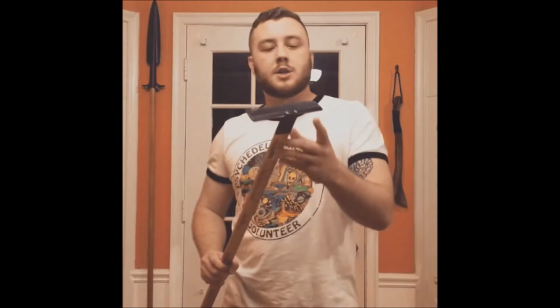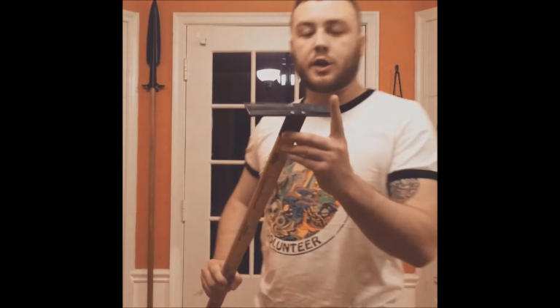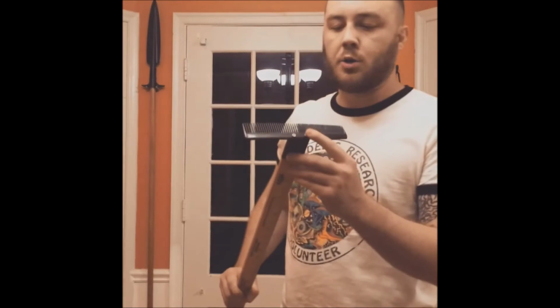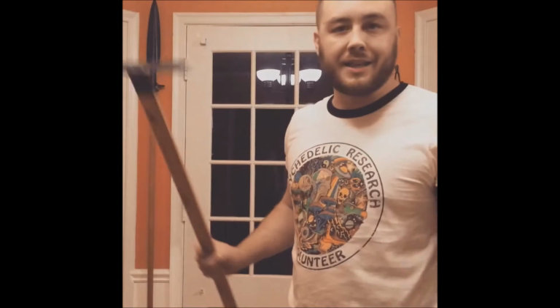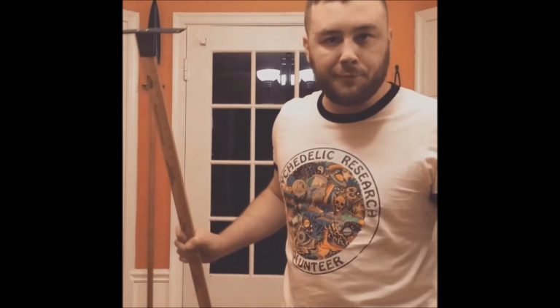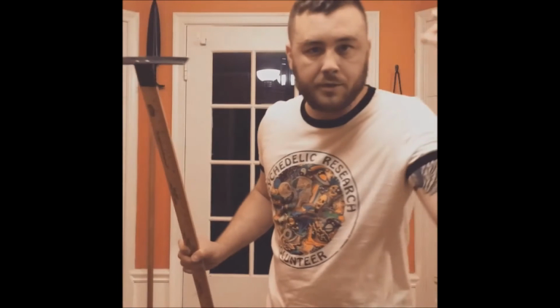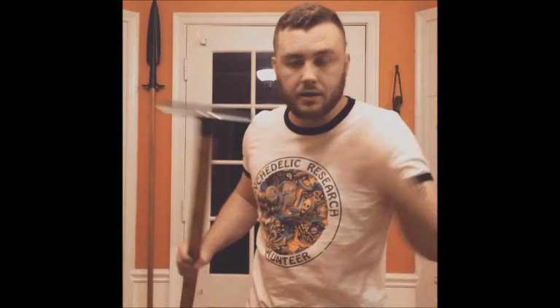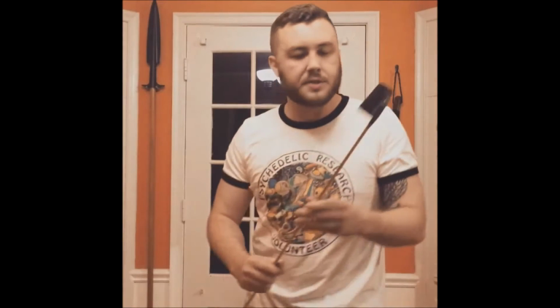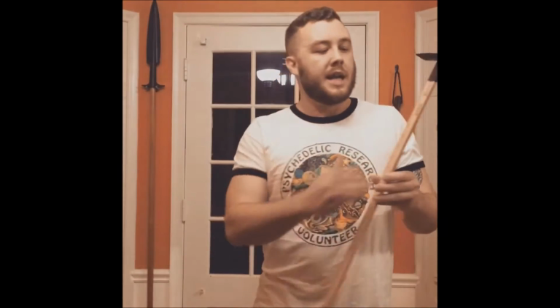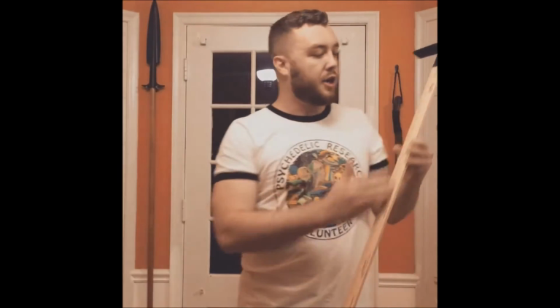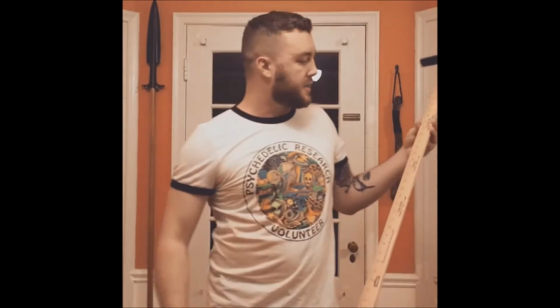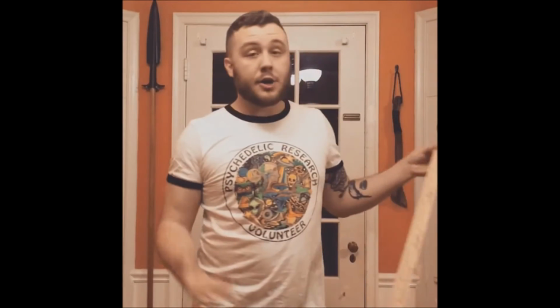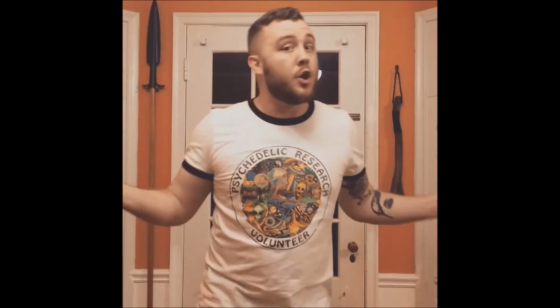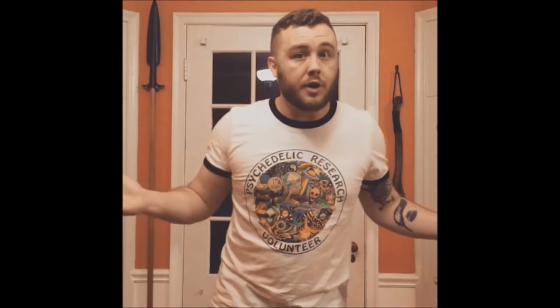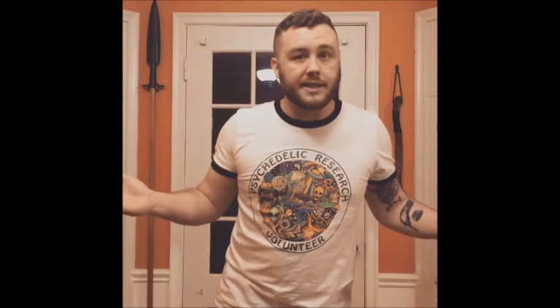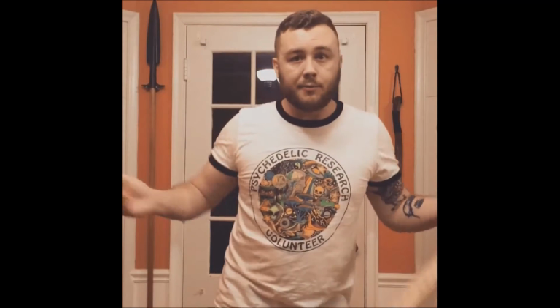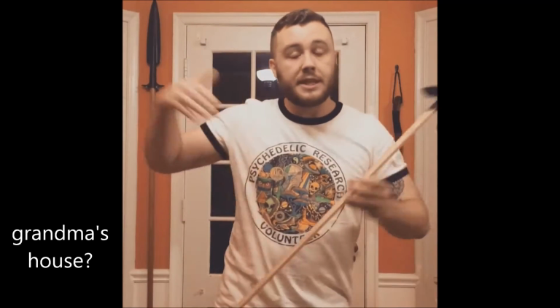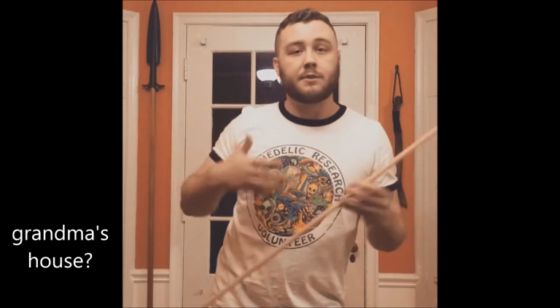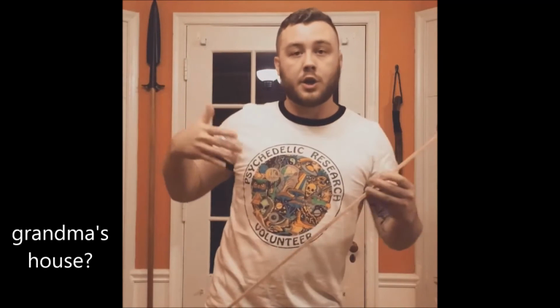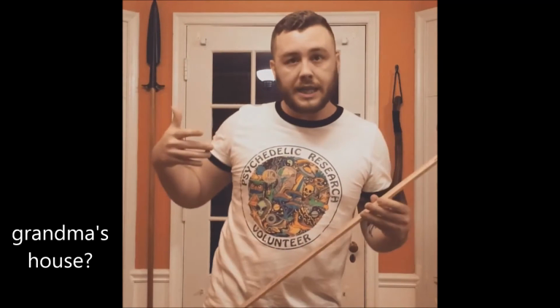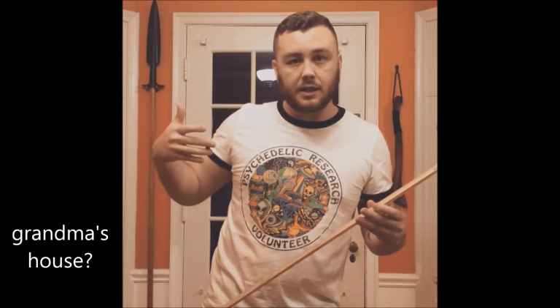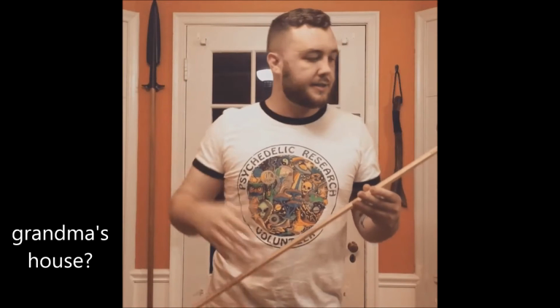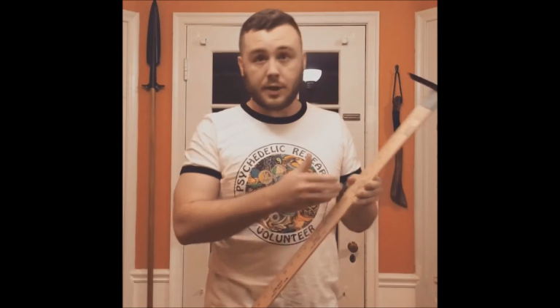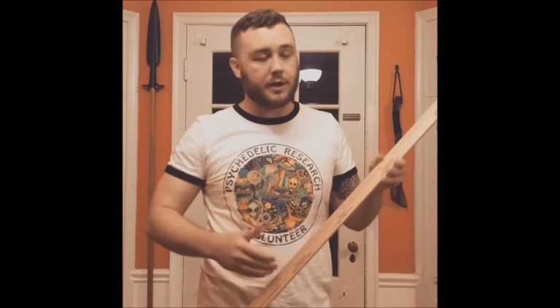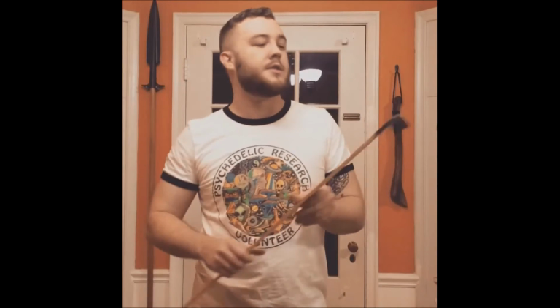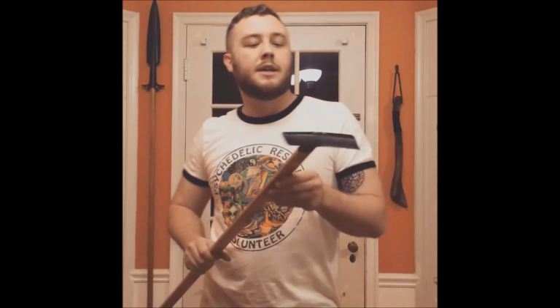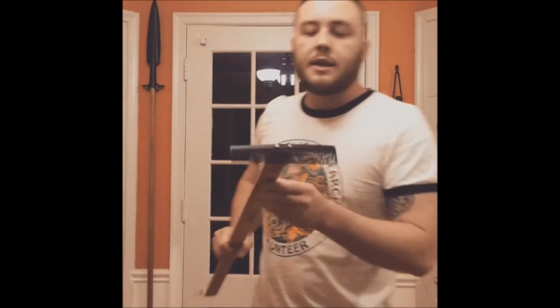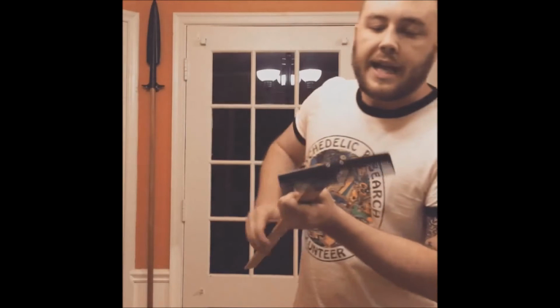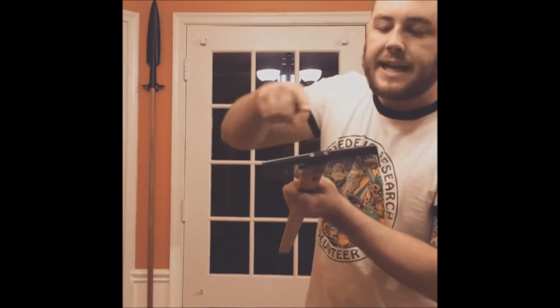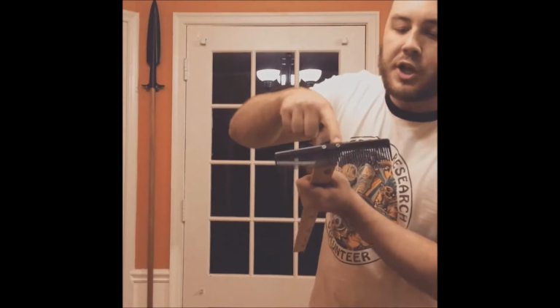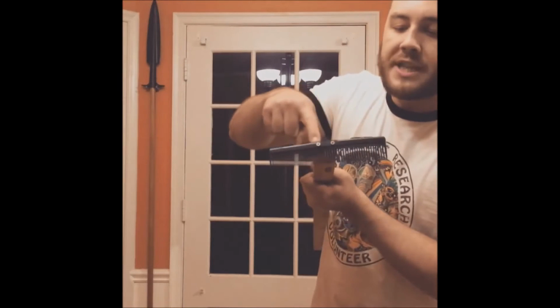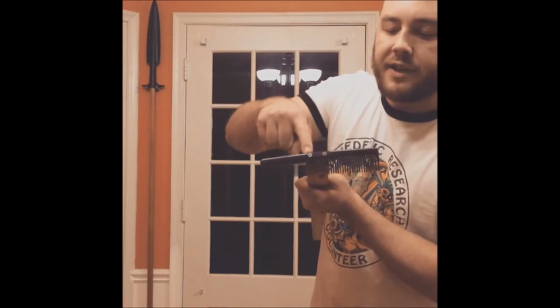I took a comb that came free with my hair clippers and a yardstick. I don't even know where yardsticks come from, but they just accumulate in closets. I took one of those and attached the comb to the end of it.